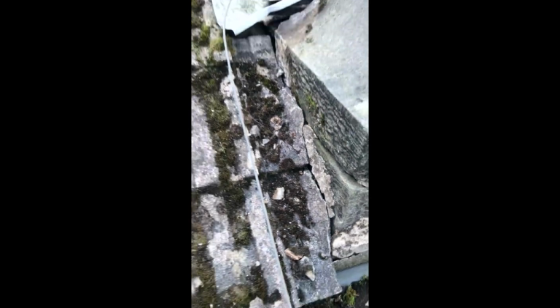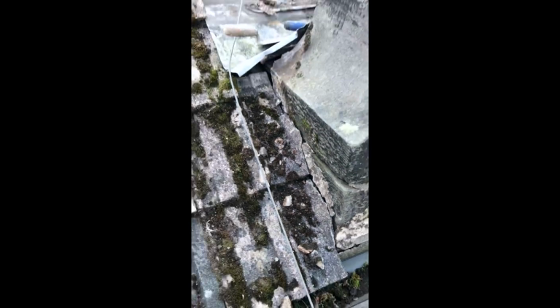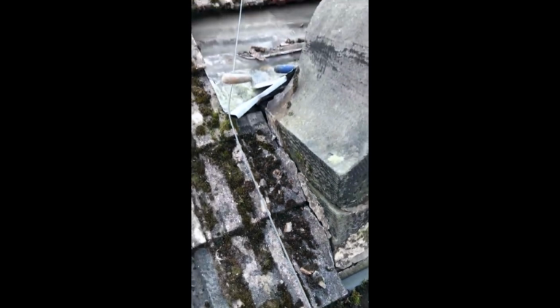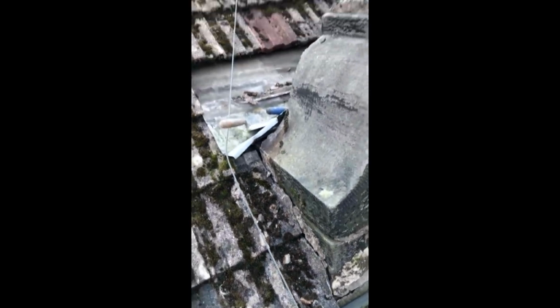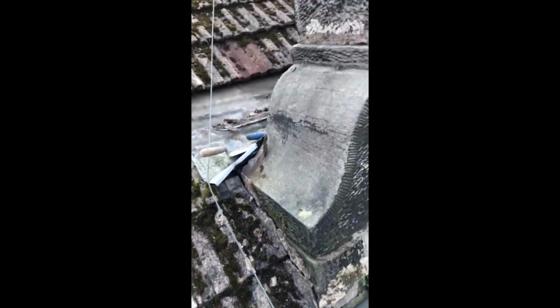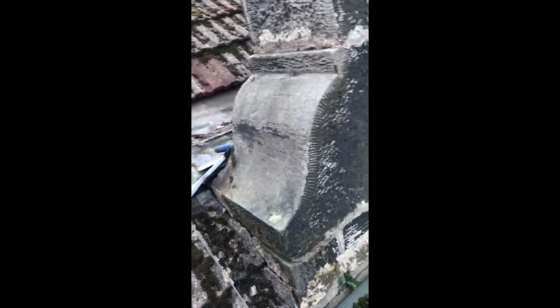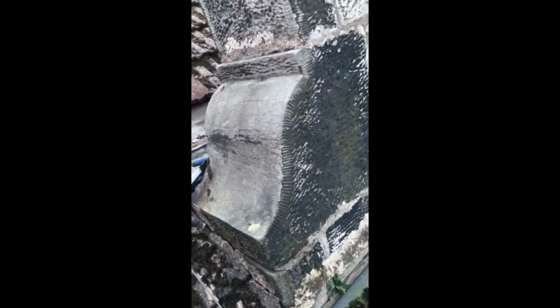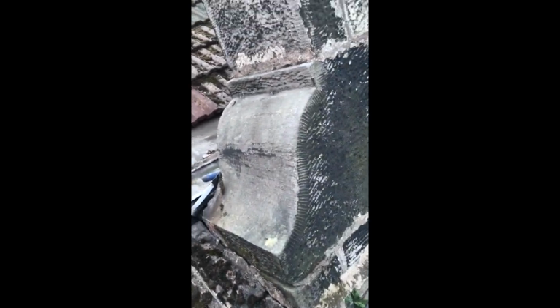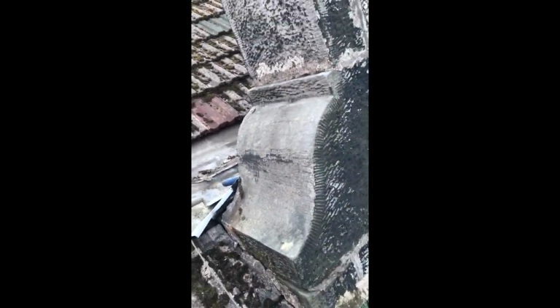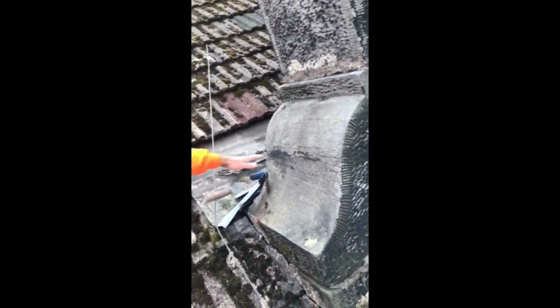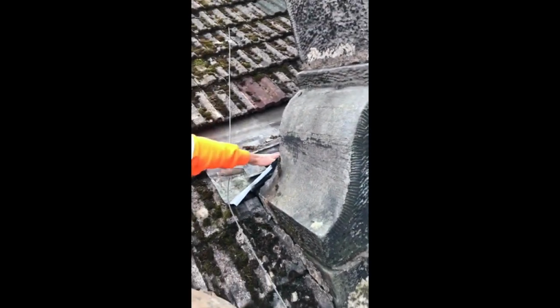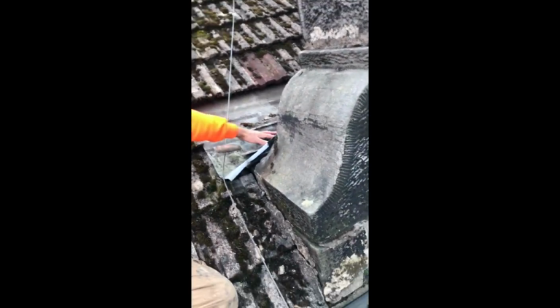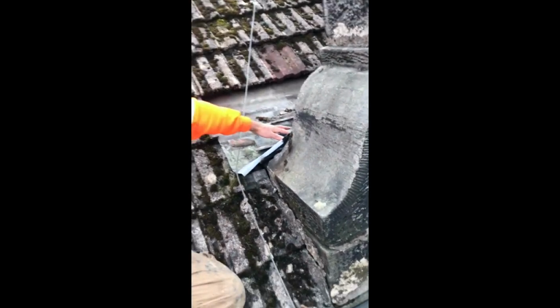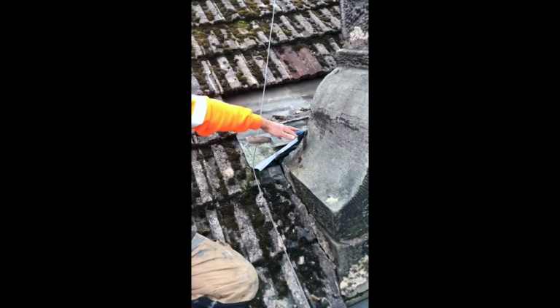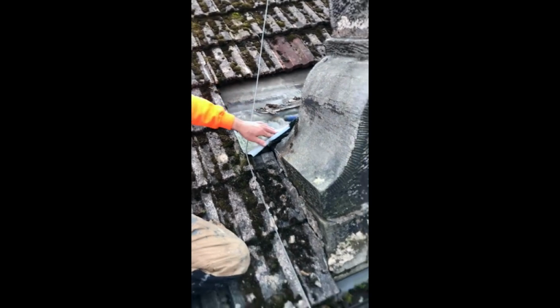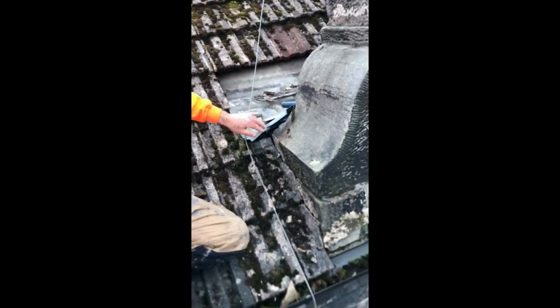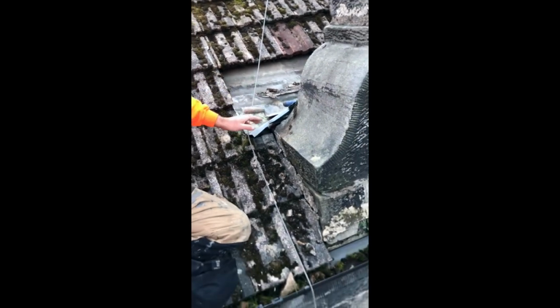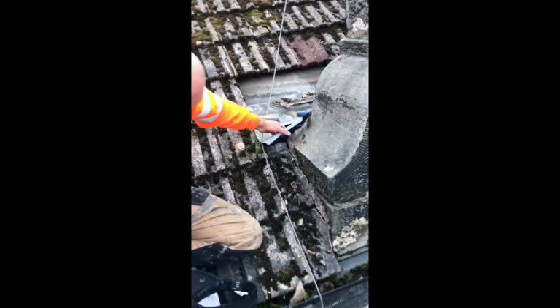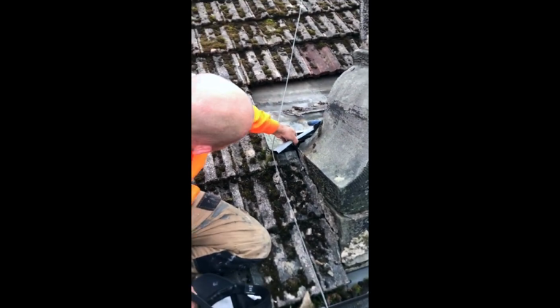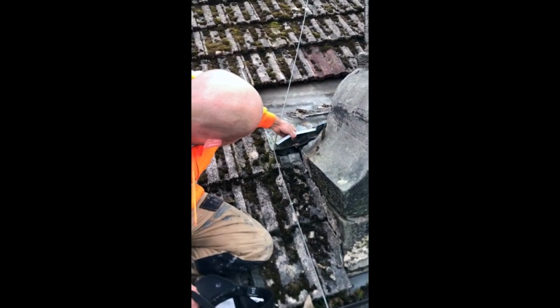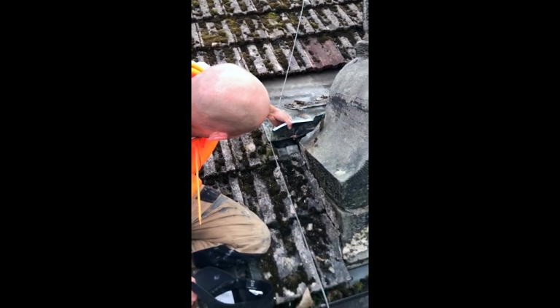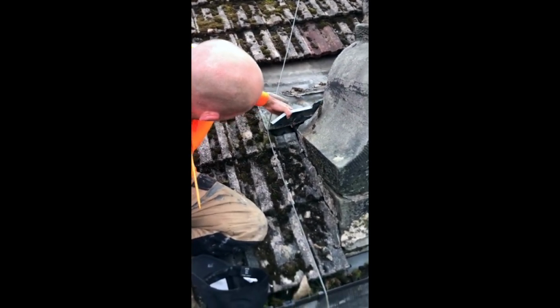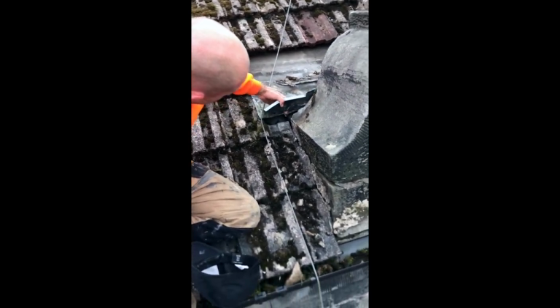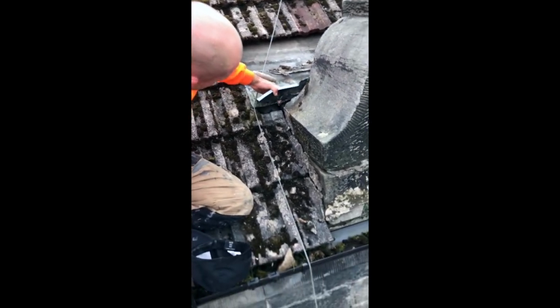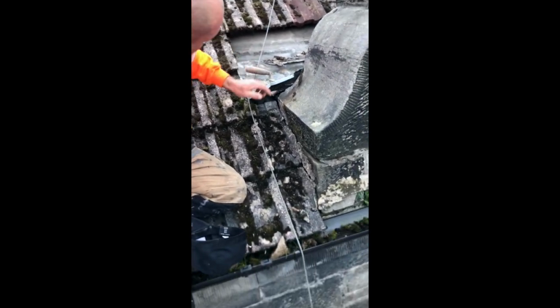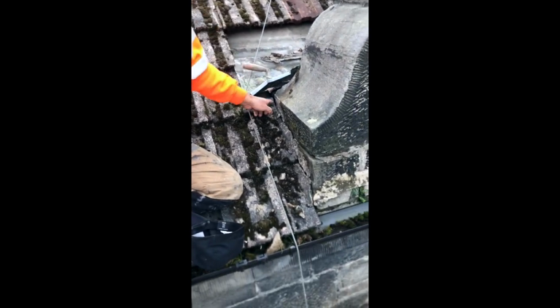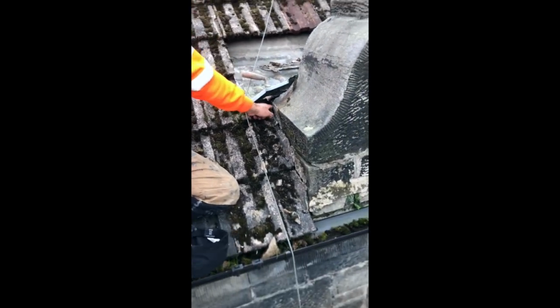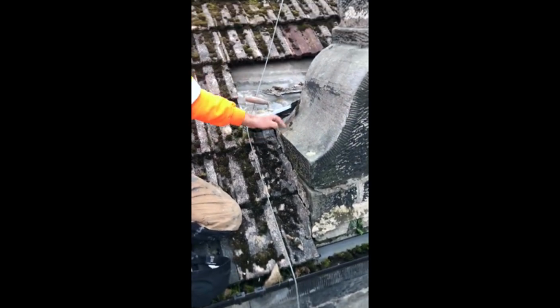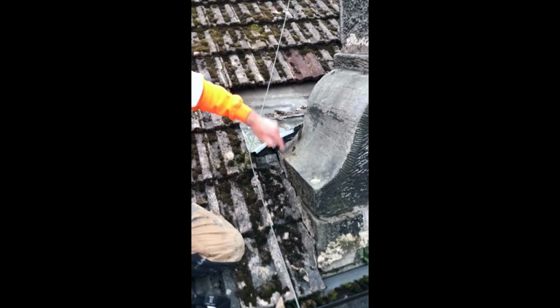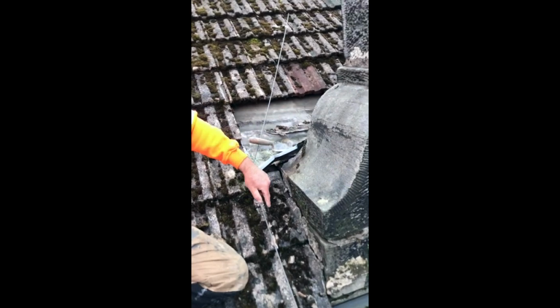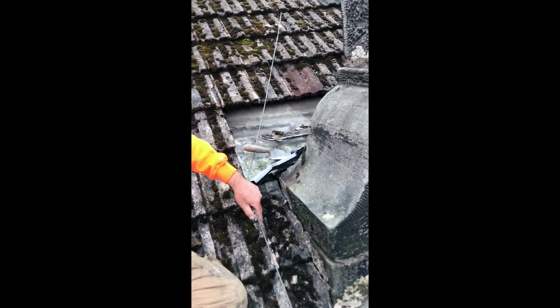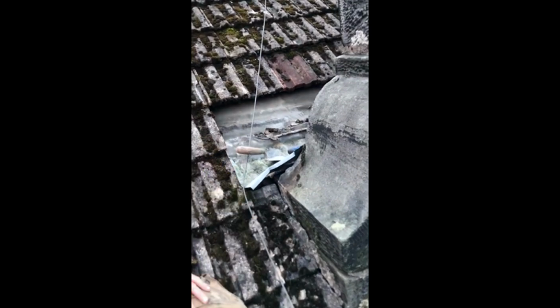What's been happening is the water's been going down the roof, gathering in here, coming through this, and straight down into your house.